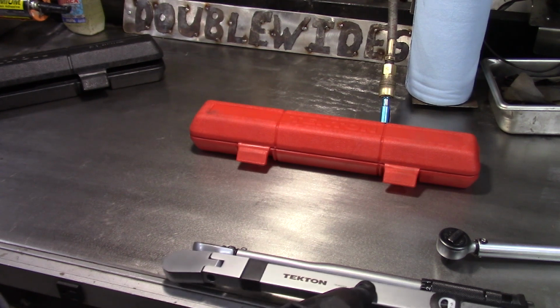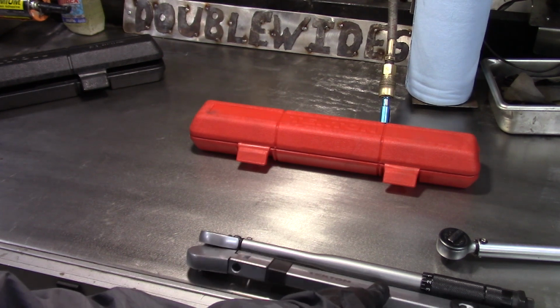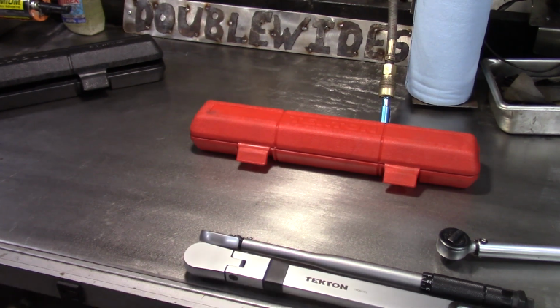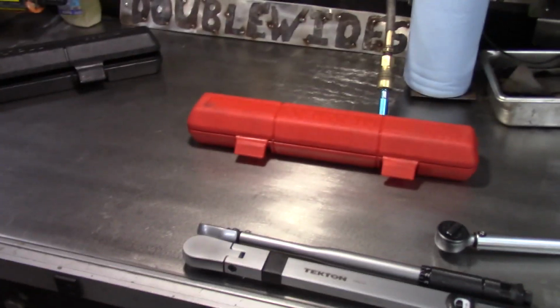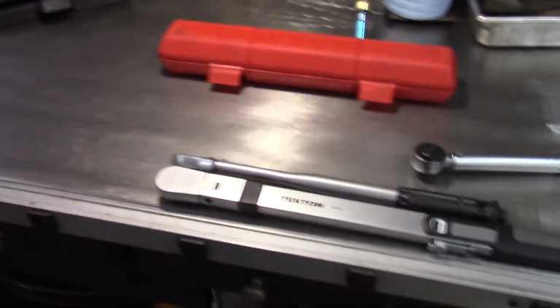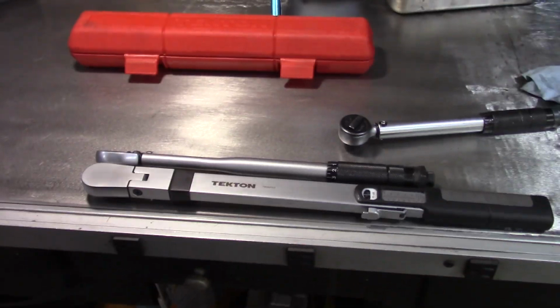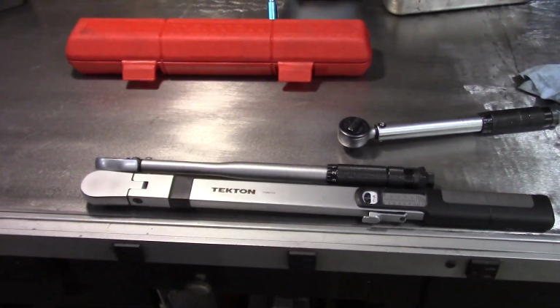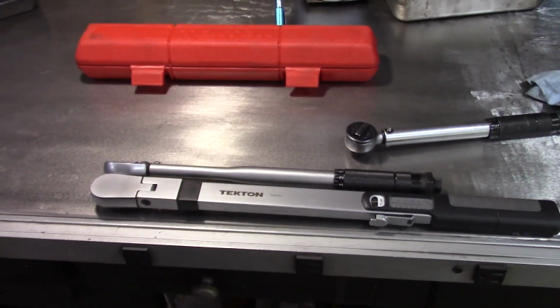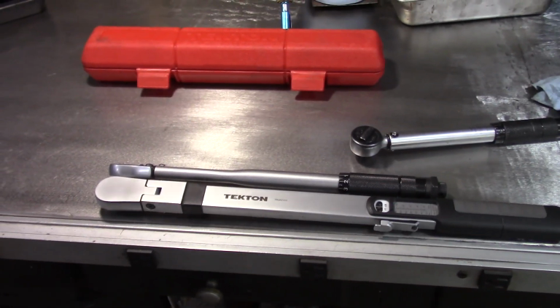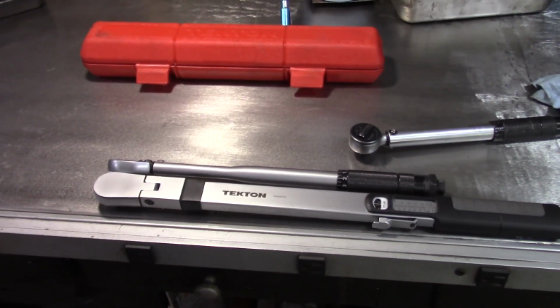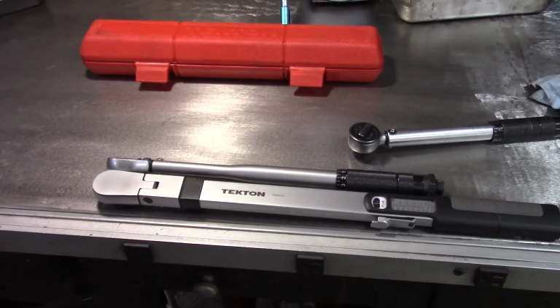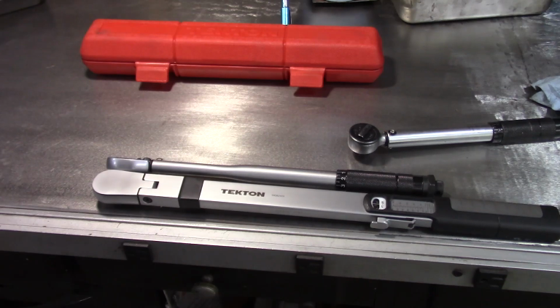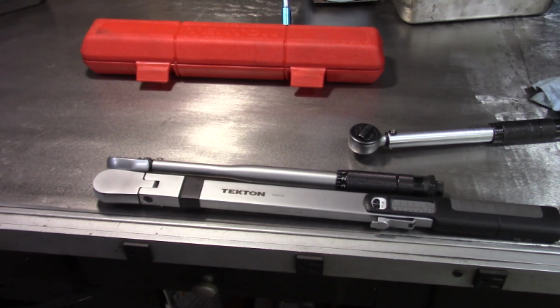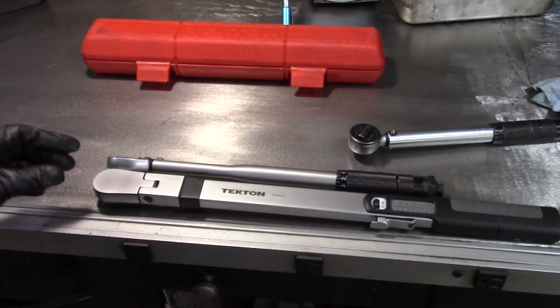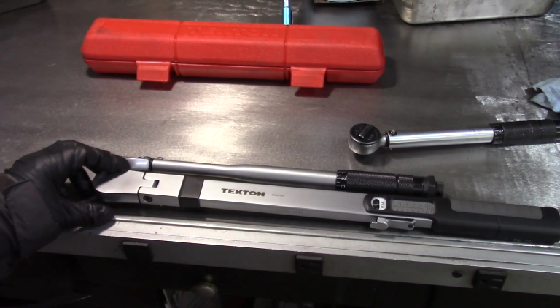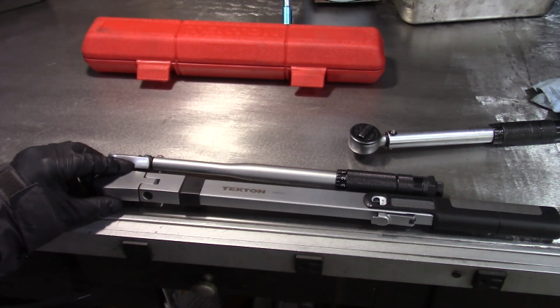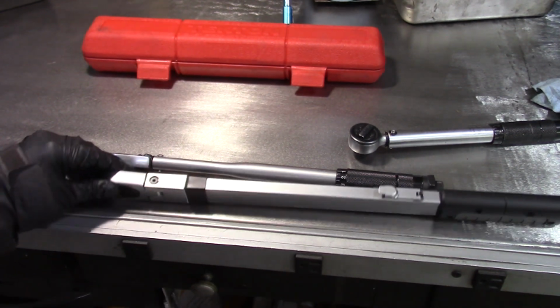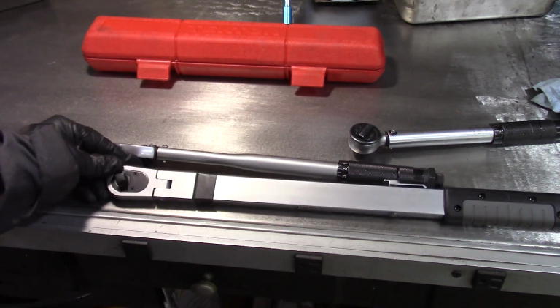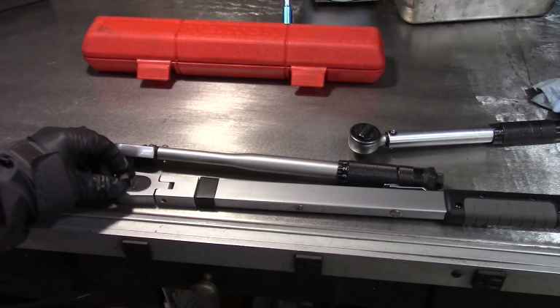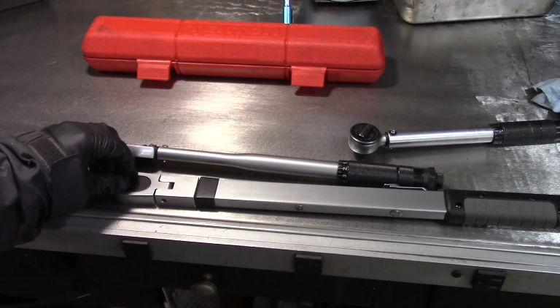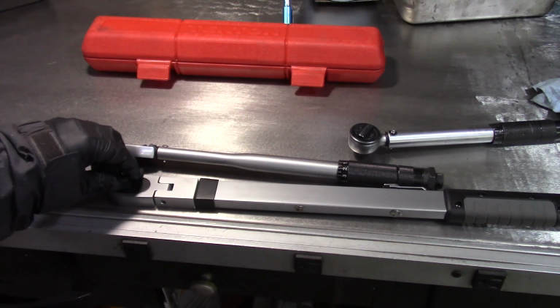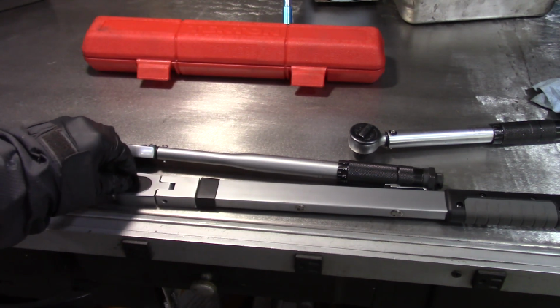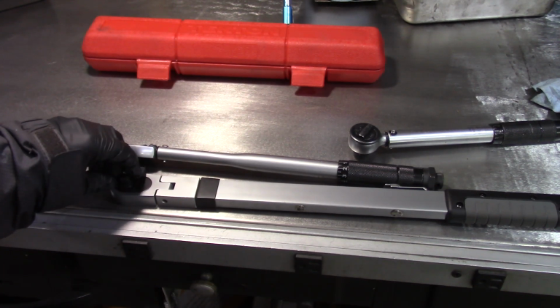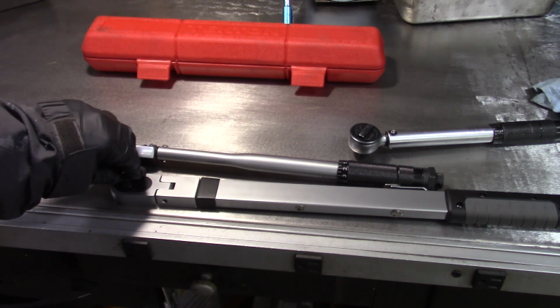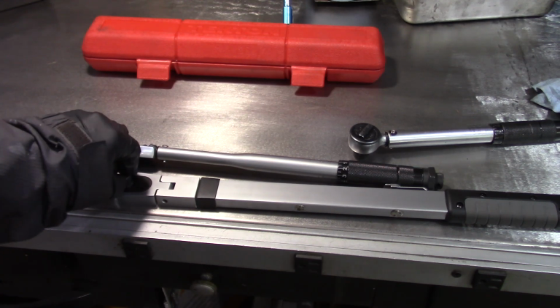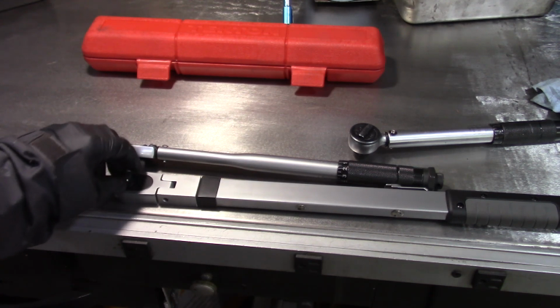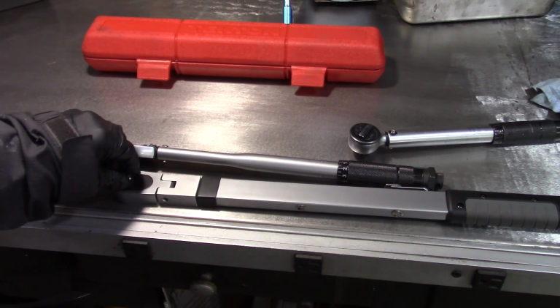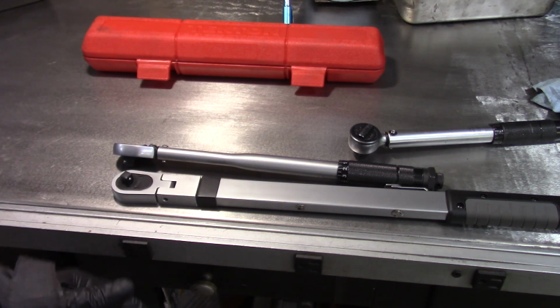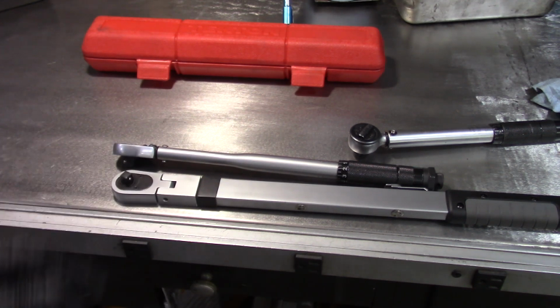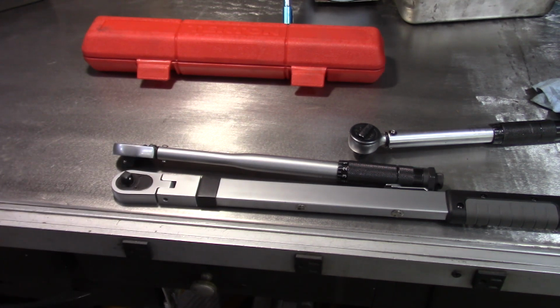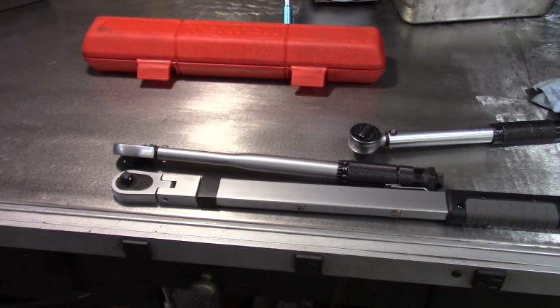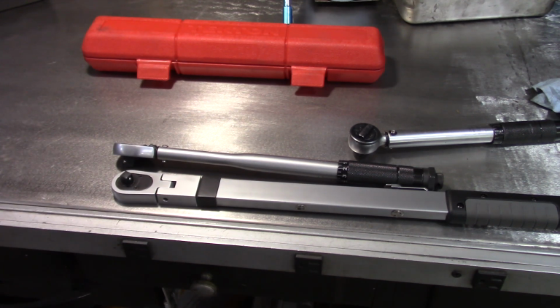I also like the fact that there is a very long handle, which makes it easy to use because you have the leverage. It also has a very smooth ratchet head. I'll let you take a listen to both of these wrenches clicking.